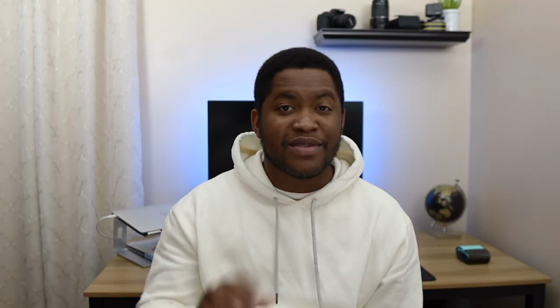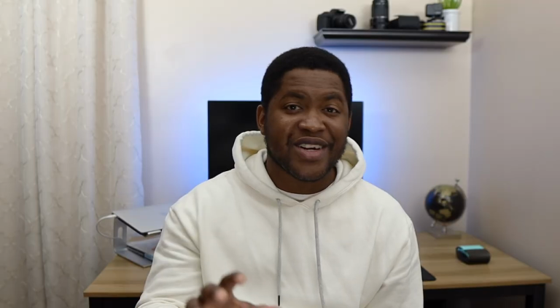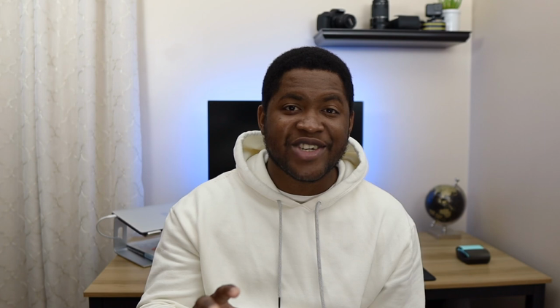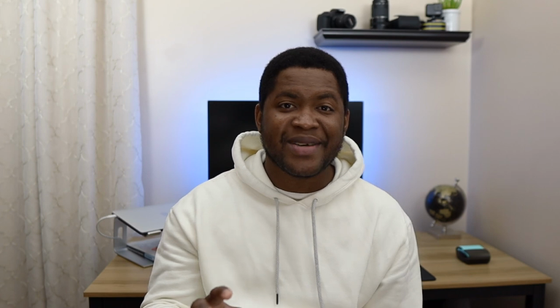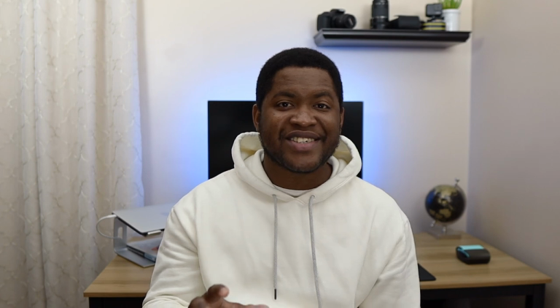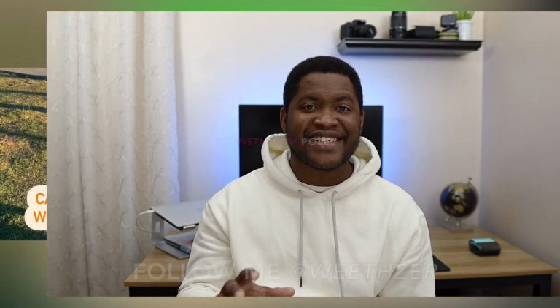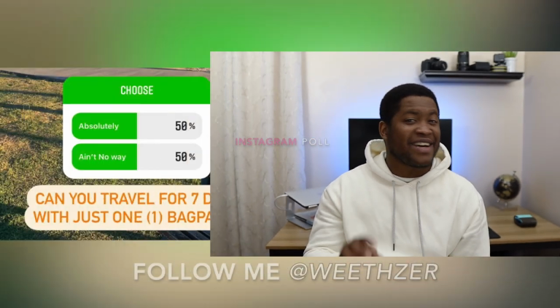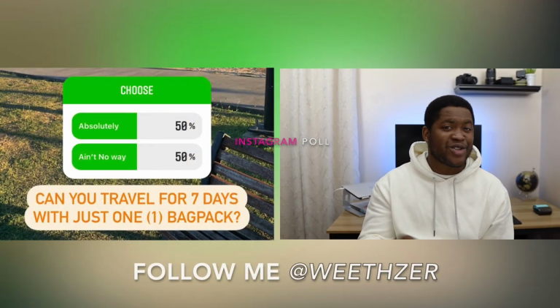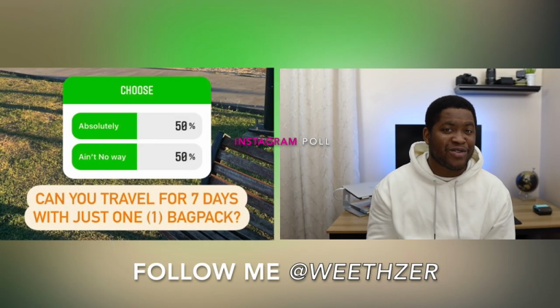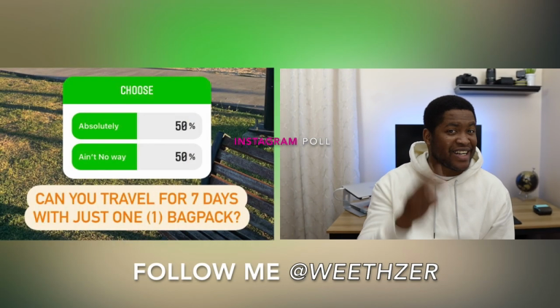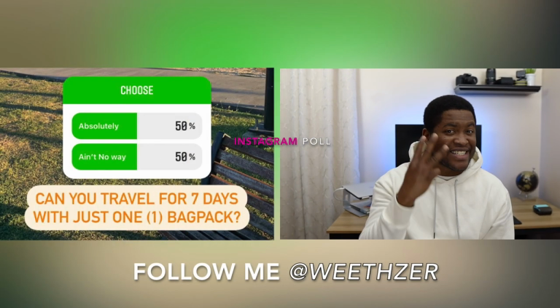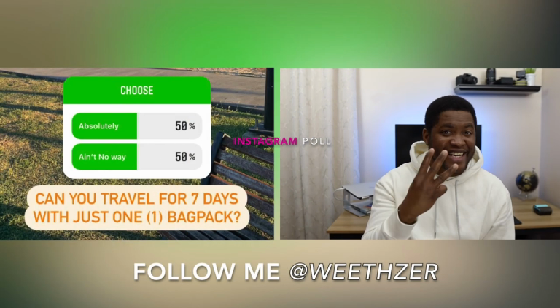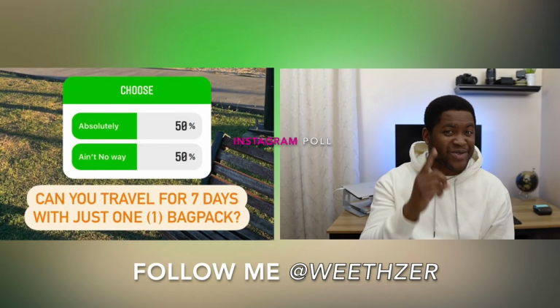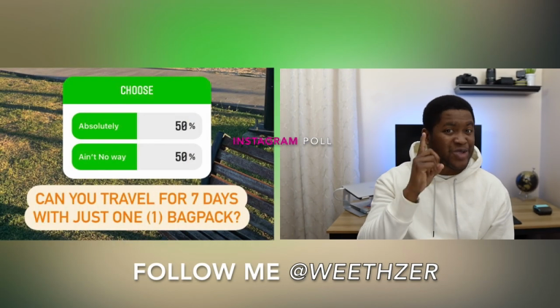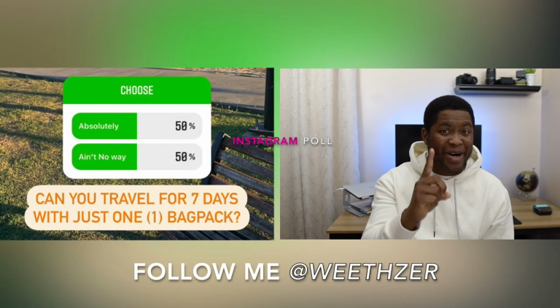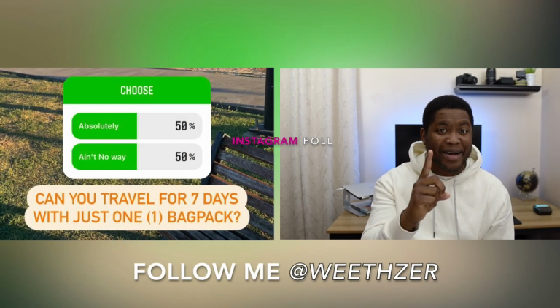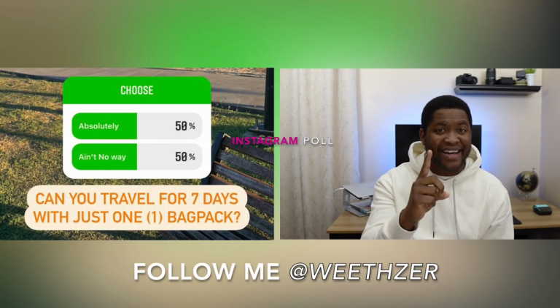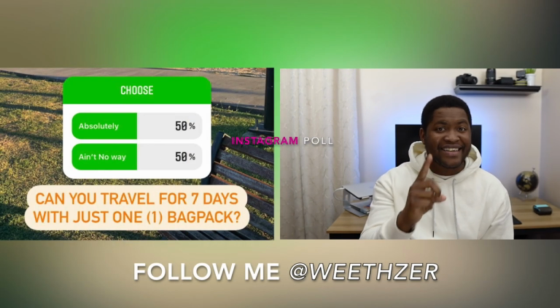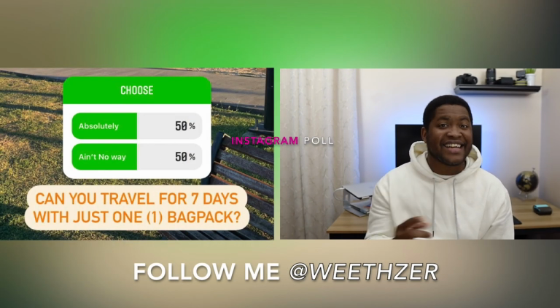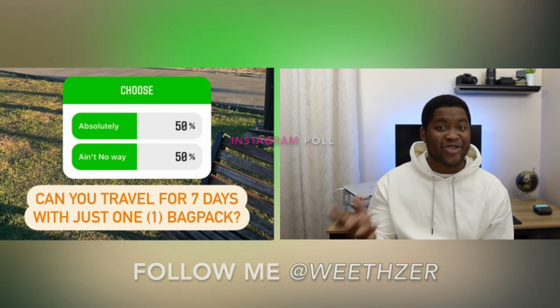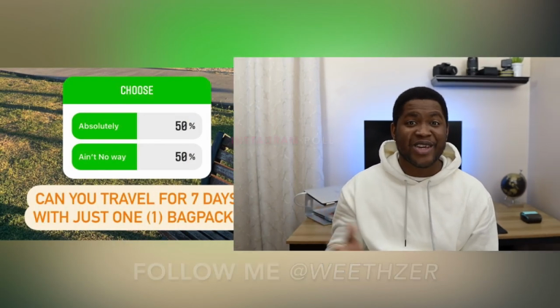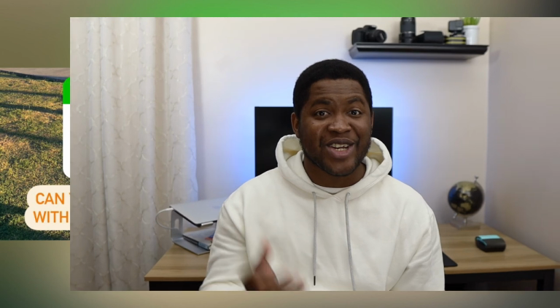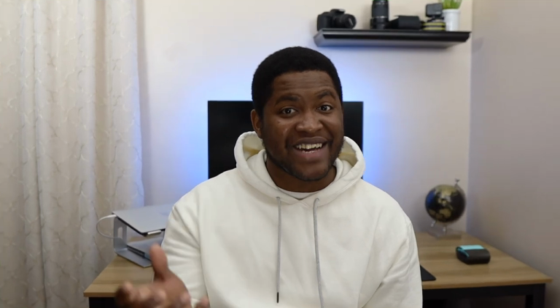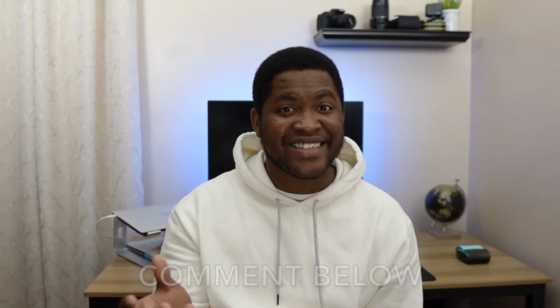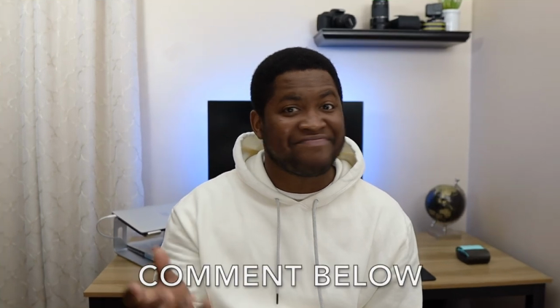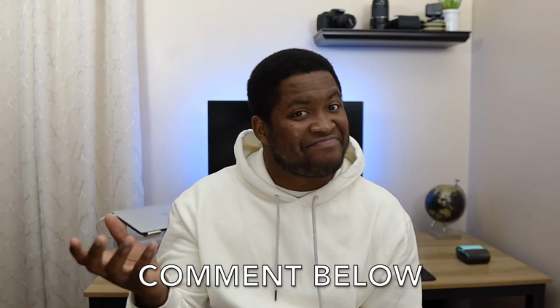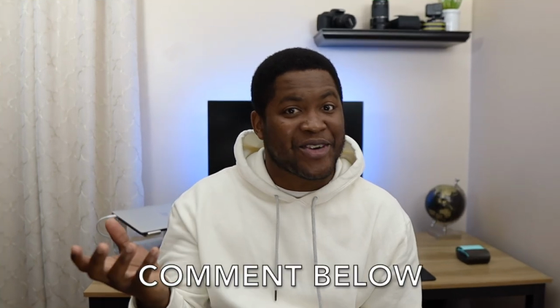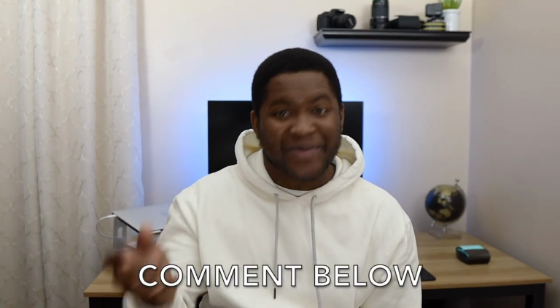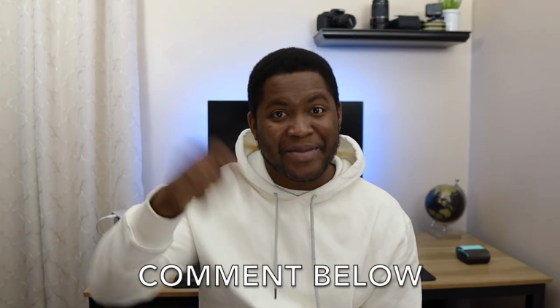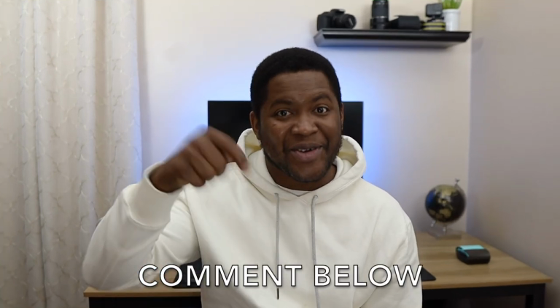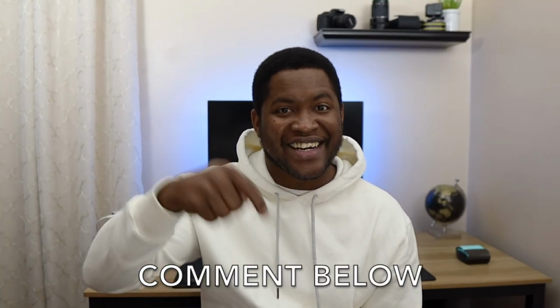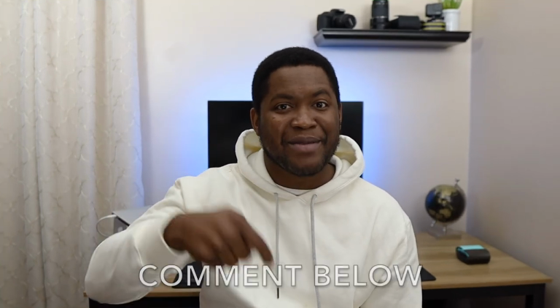Before we continue, let me ask you this: have you ever traveled for at least three days with just one backpack? And do you think you can do seven? Let me know down in the comments.